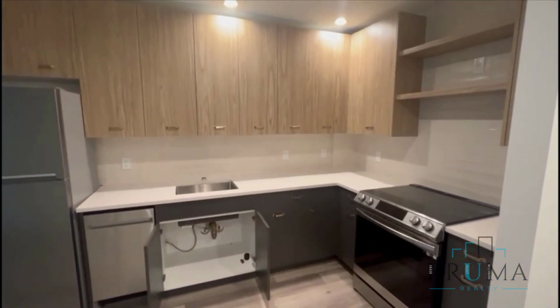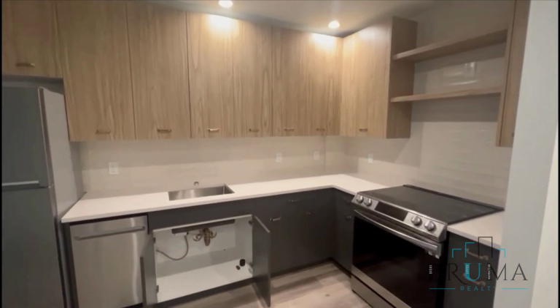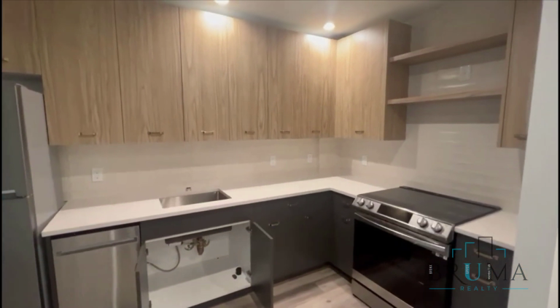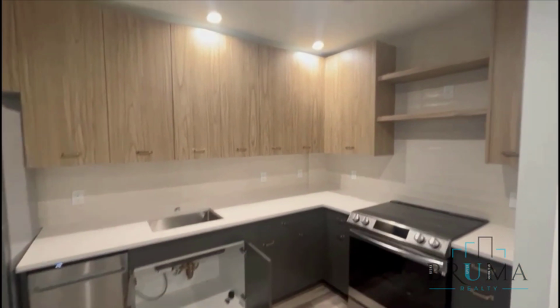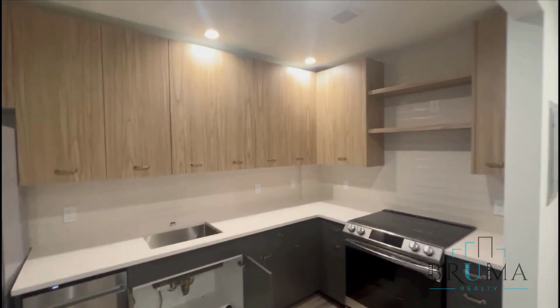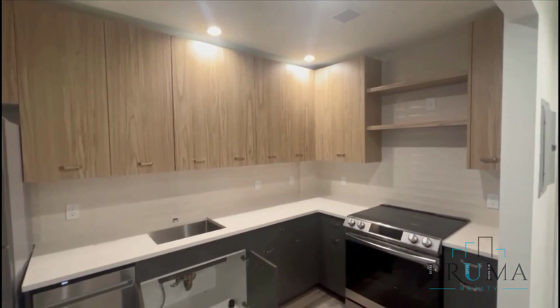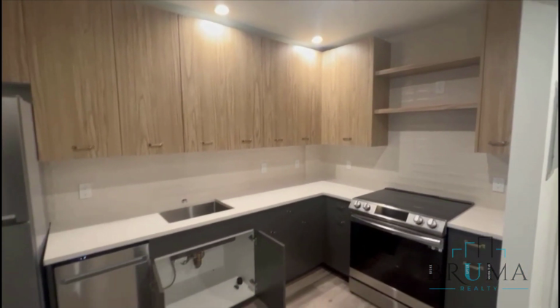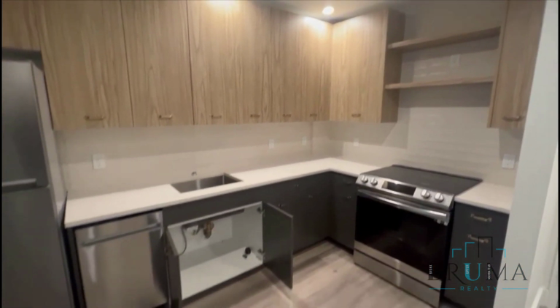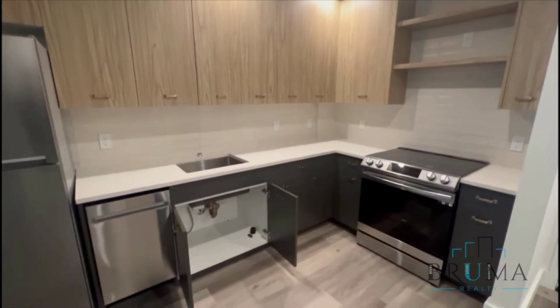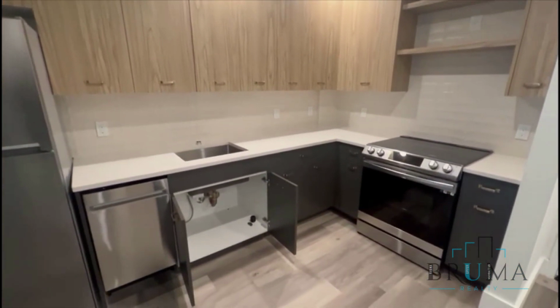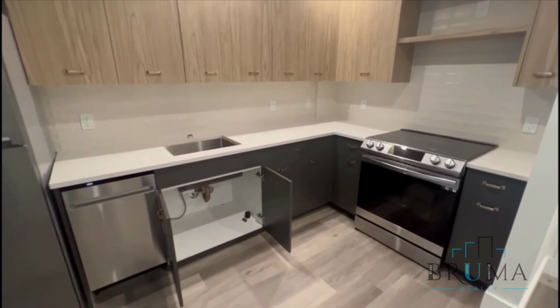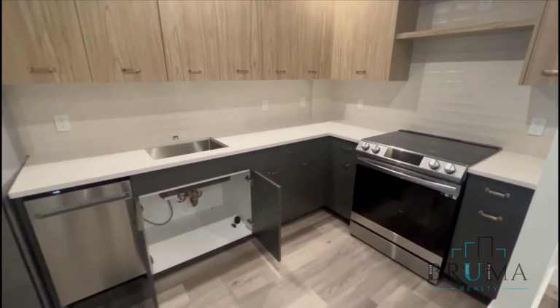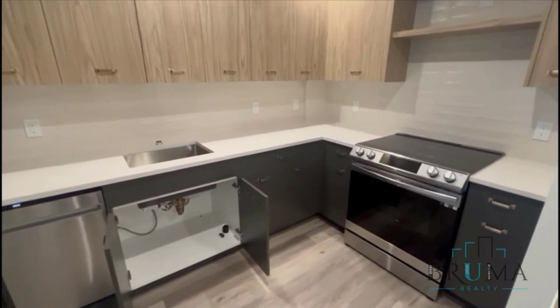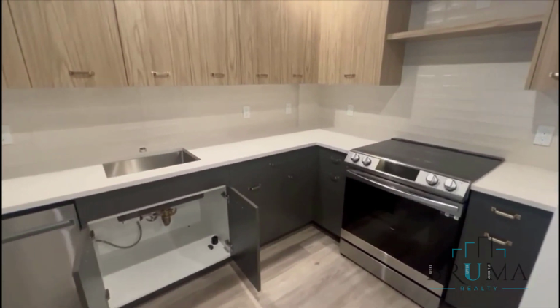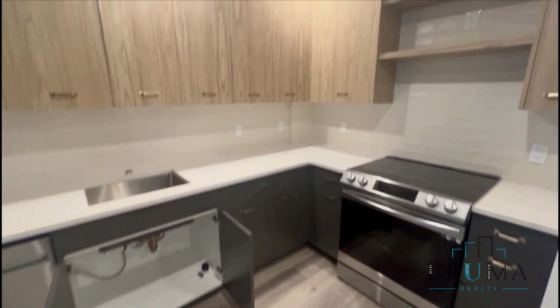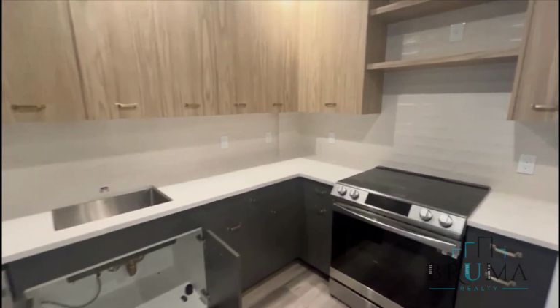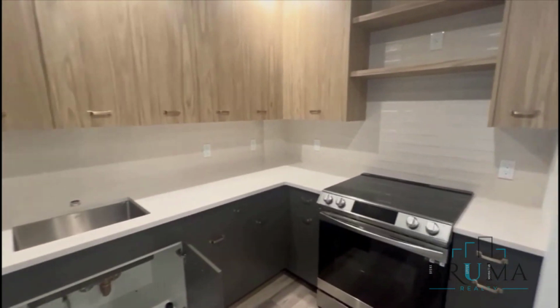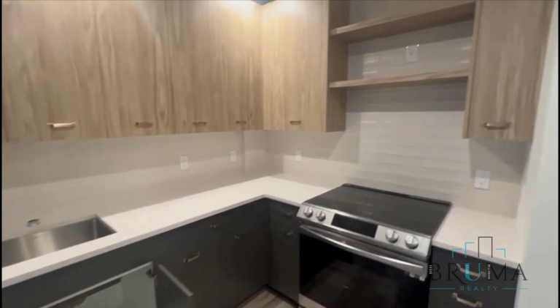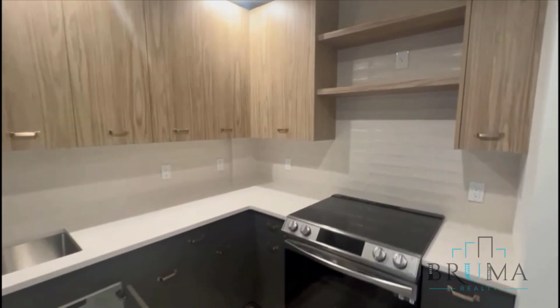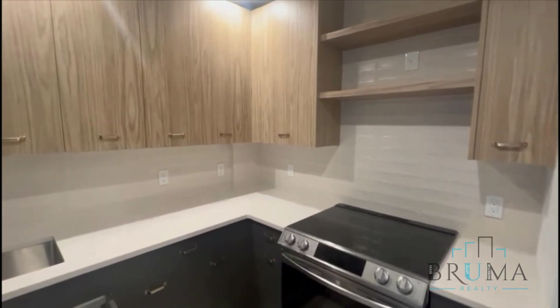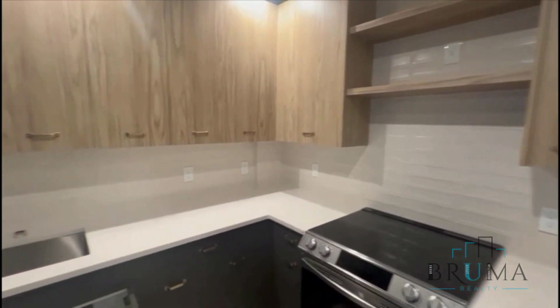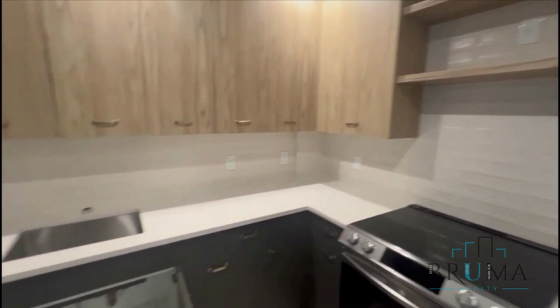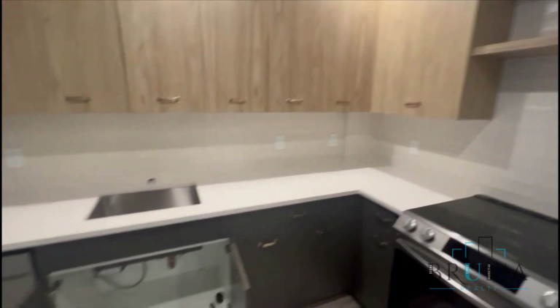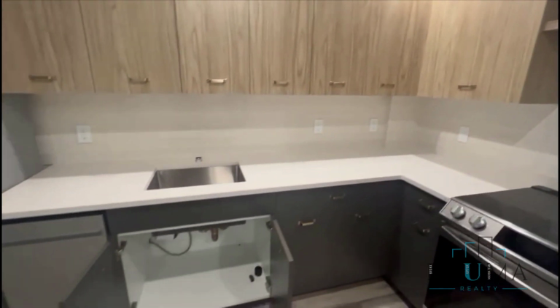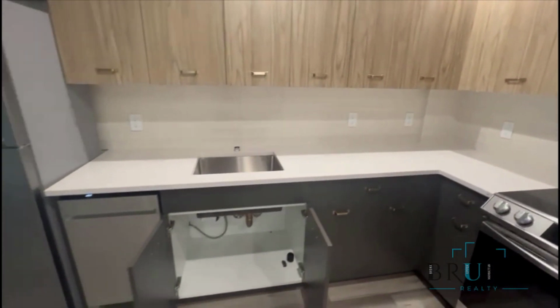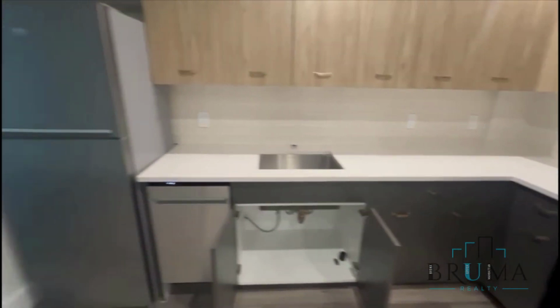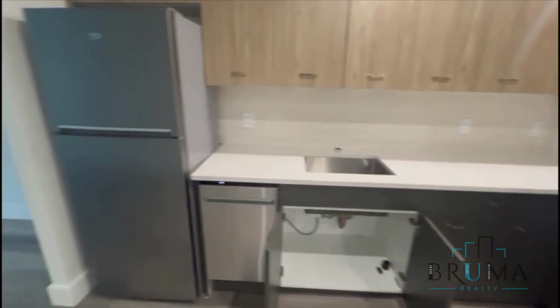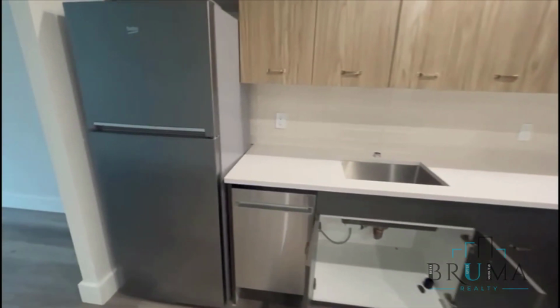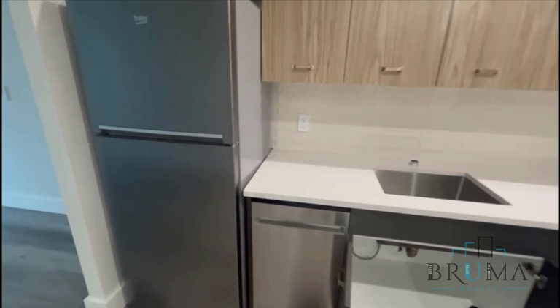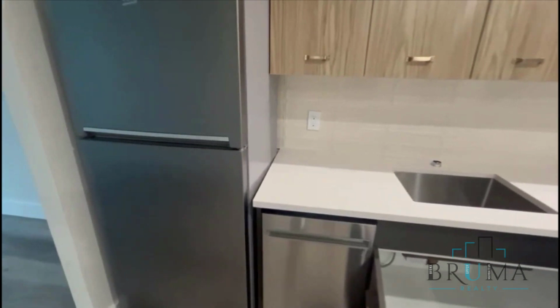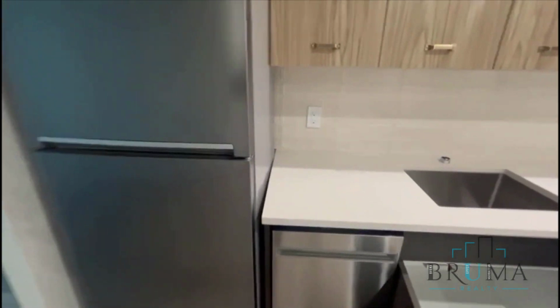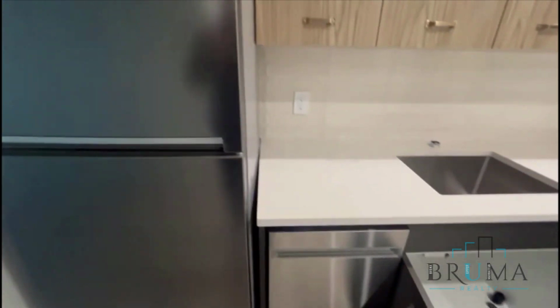Here's going to be your gorgeous L-shaped kitchen with granite countertops, two-tone cabinetry, smart stainless steel appliances, and a dishwasher.